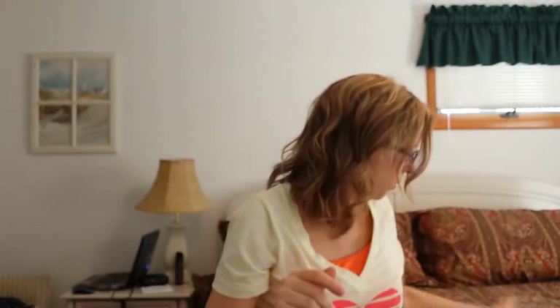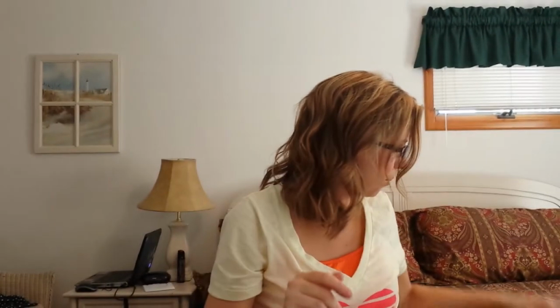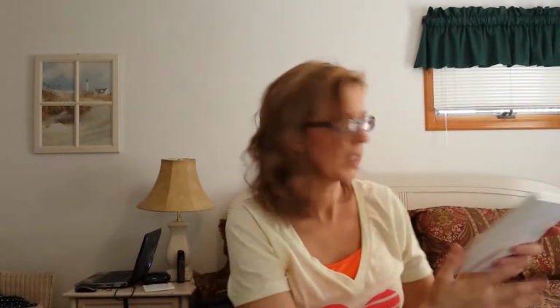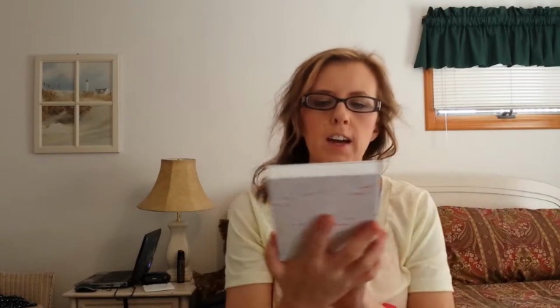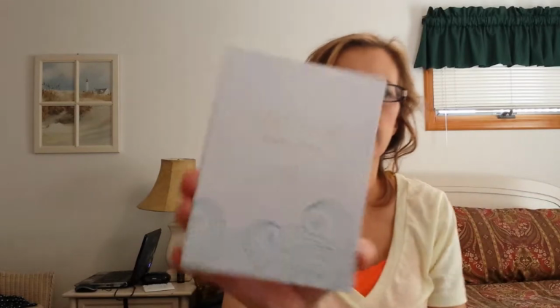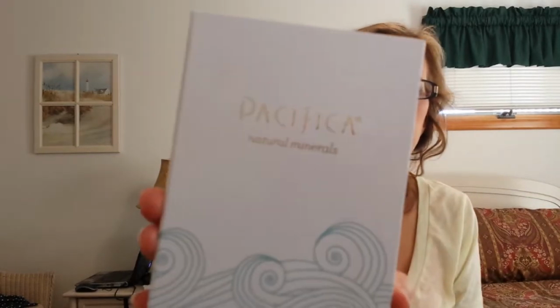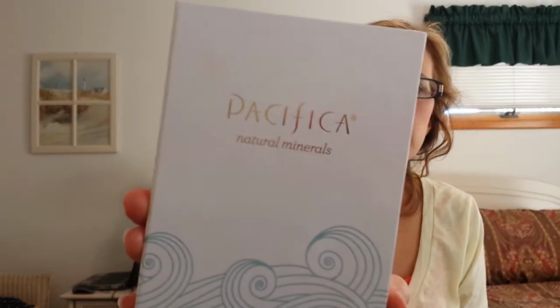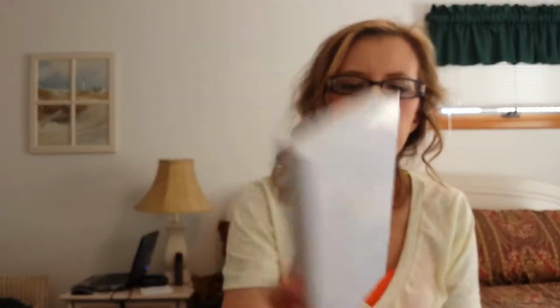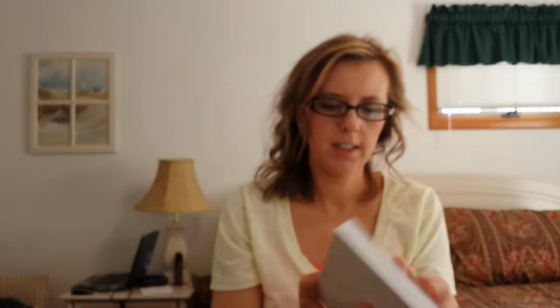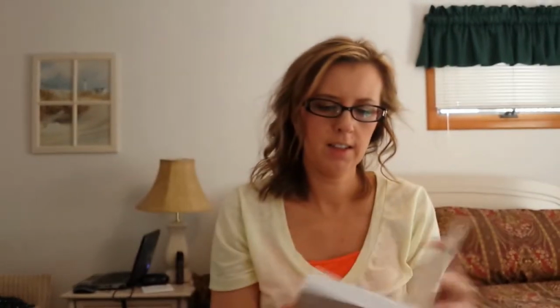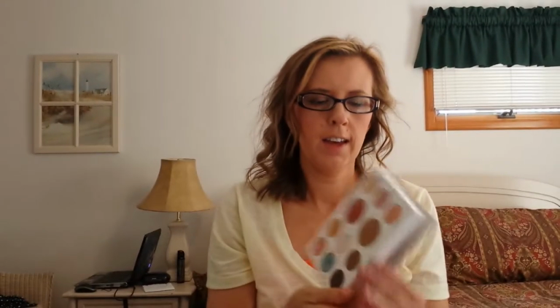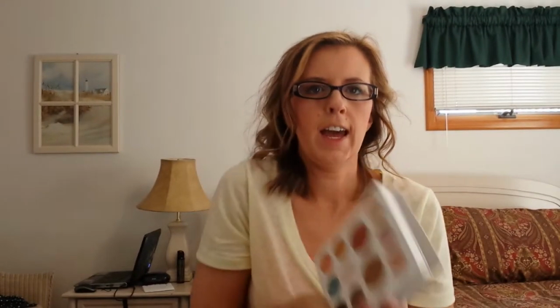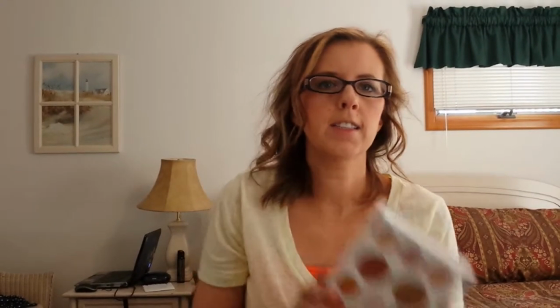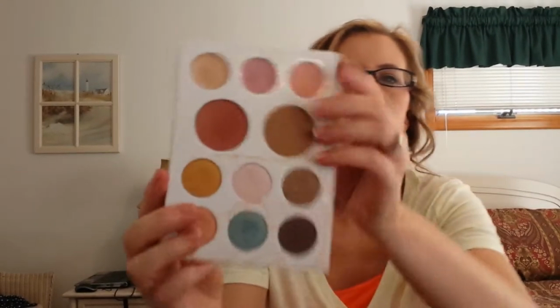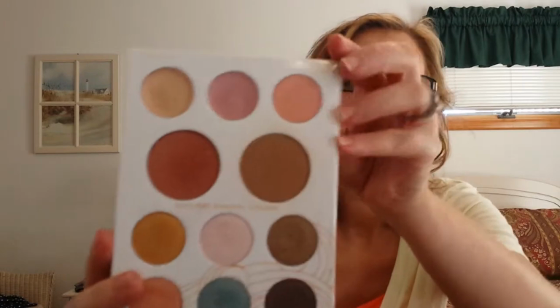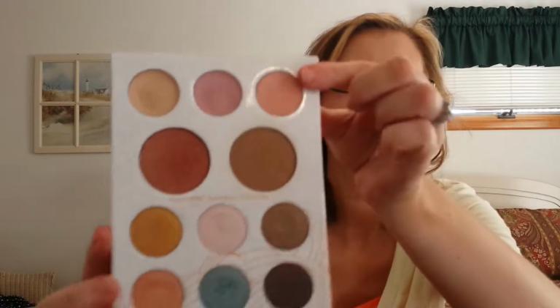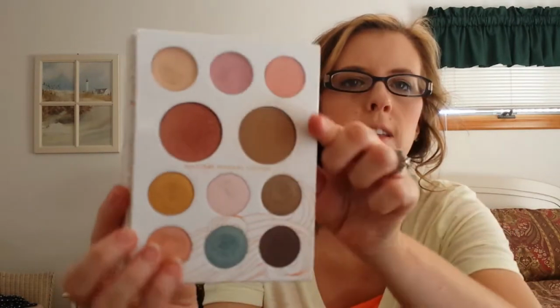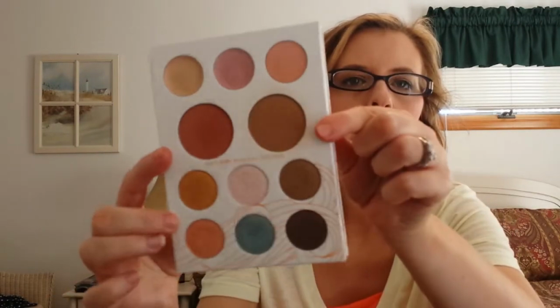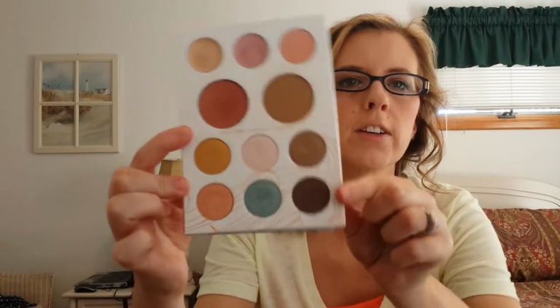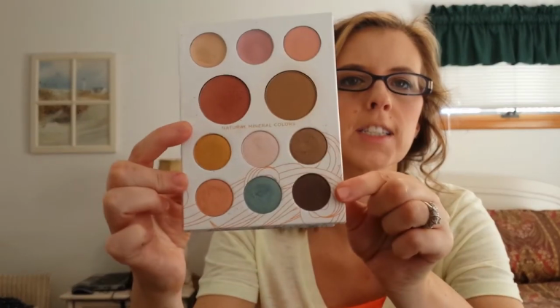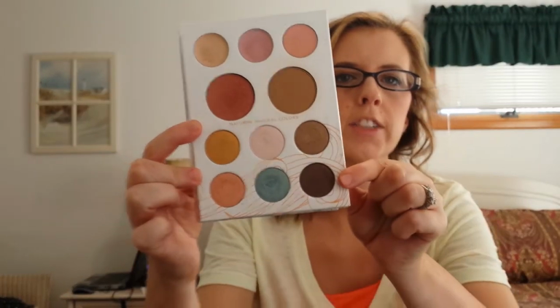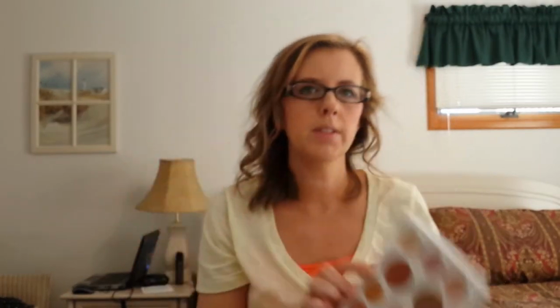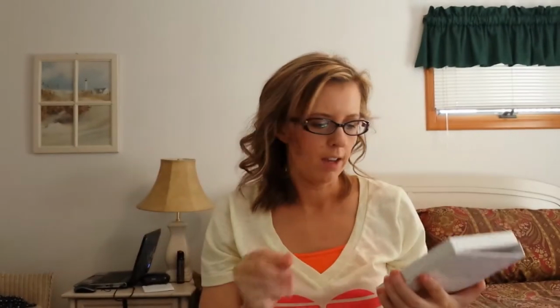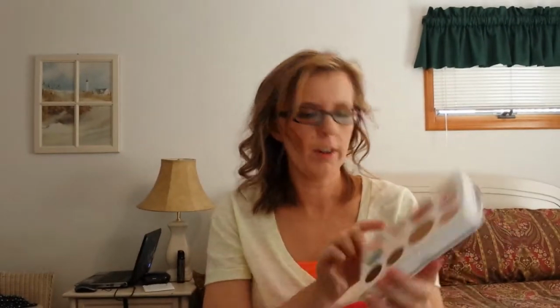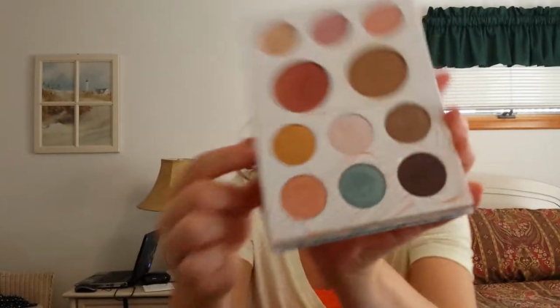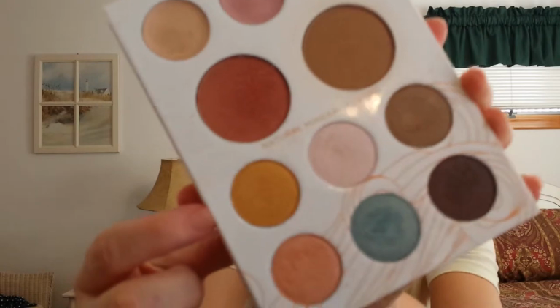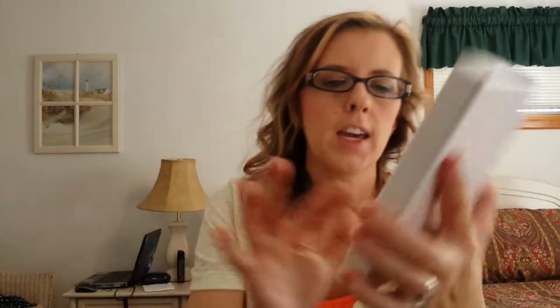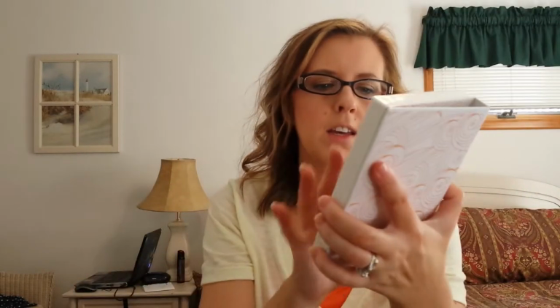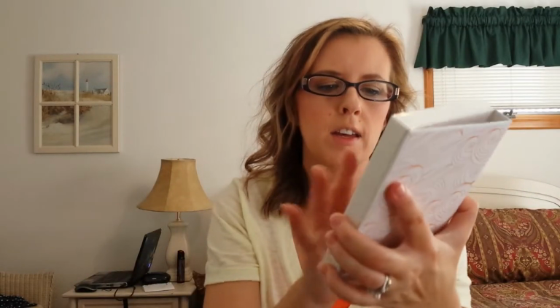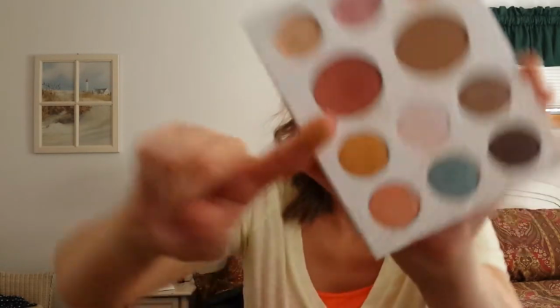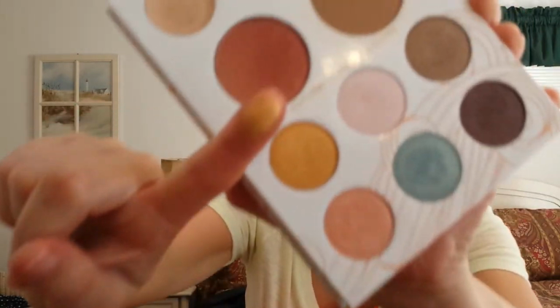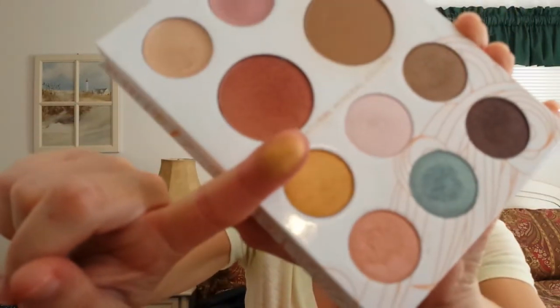And to go with it, I brought the Pacifica Natural Minerals Palette. It has creams, a blush and a bronzer, and six eyeshadows. I'm wearing this gold today. It looks like that.